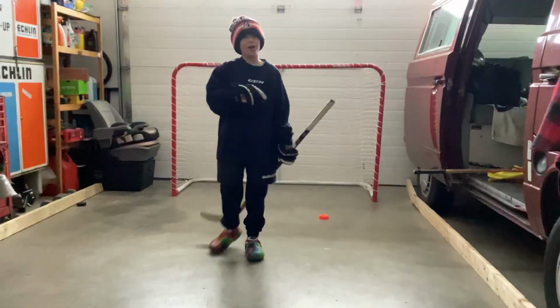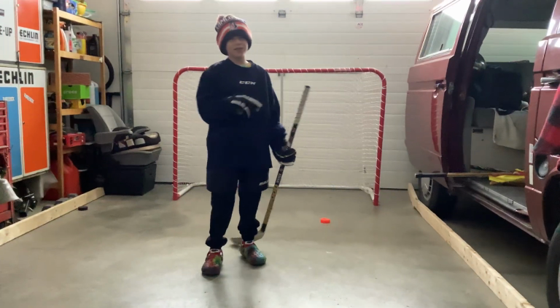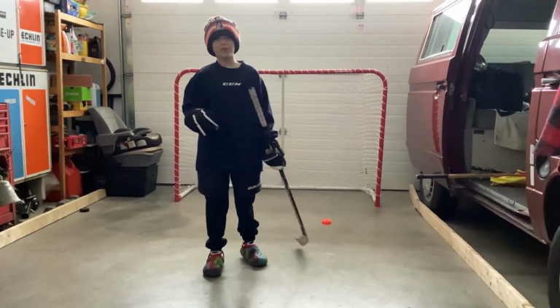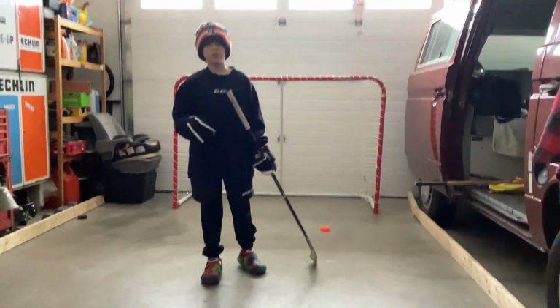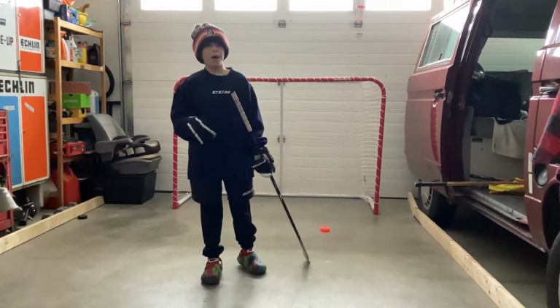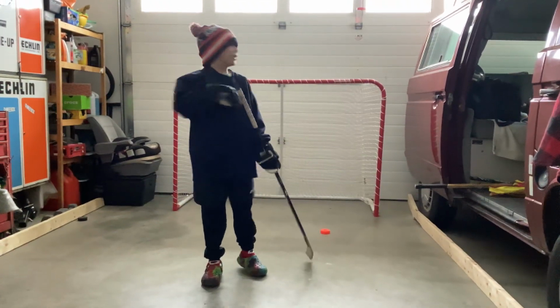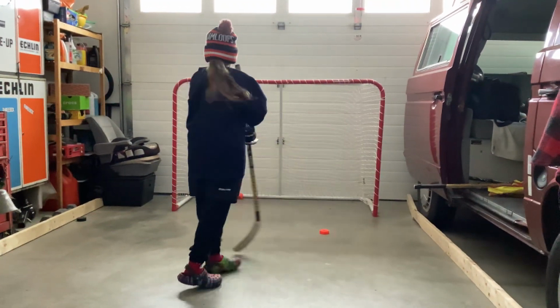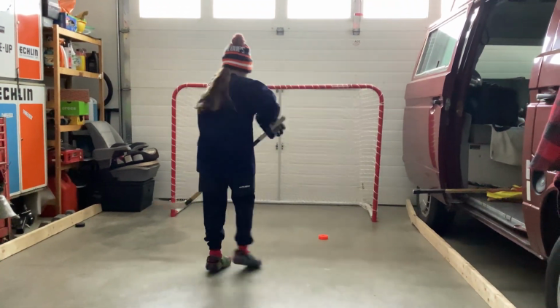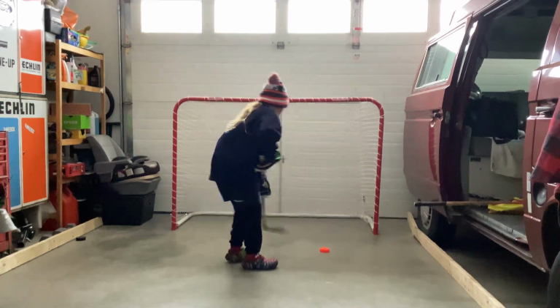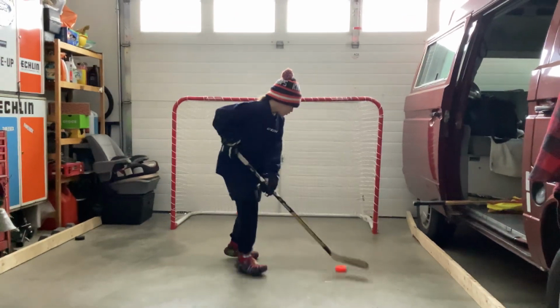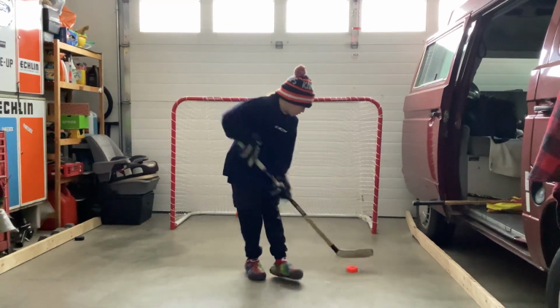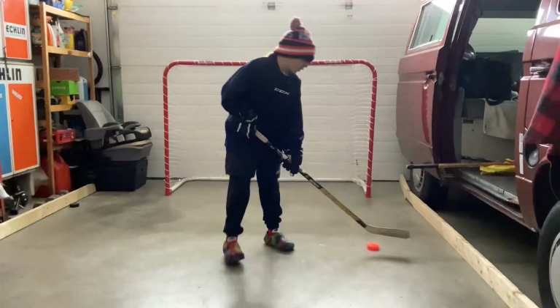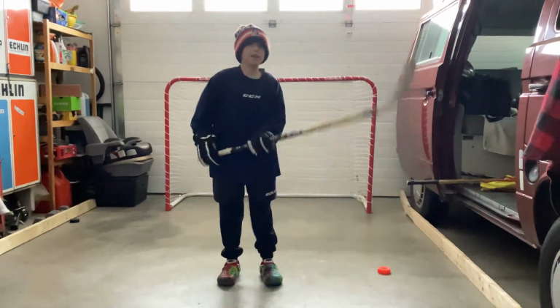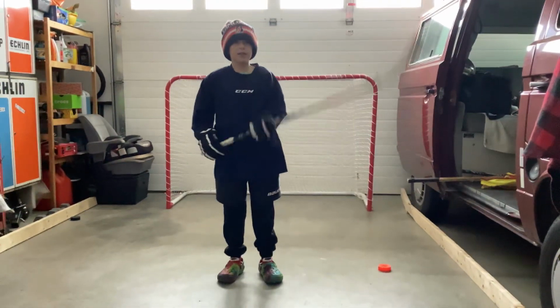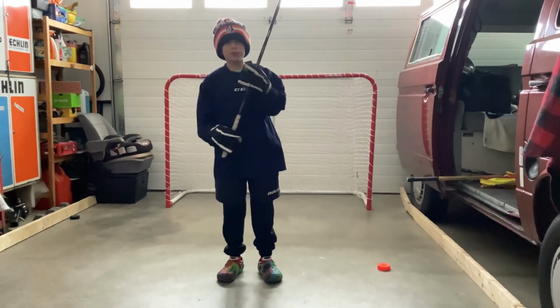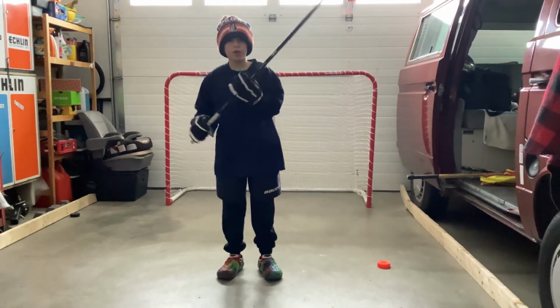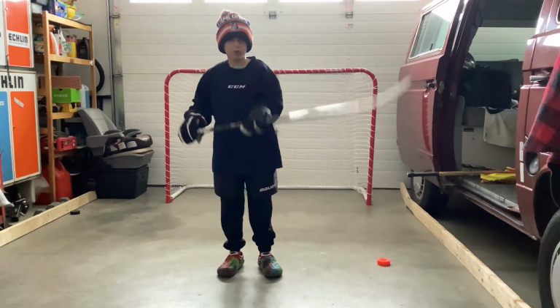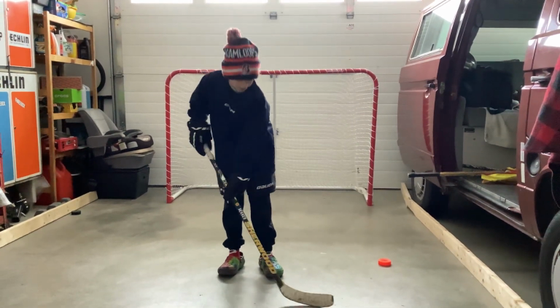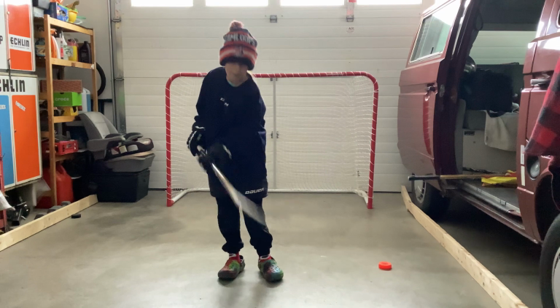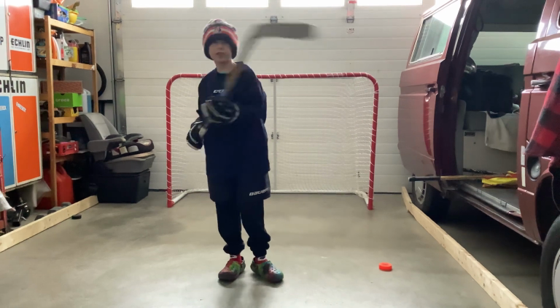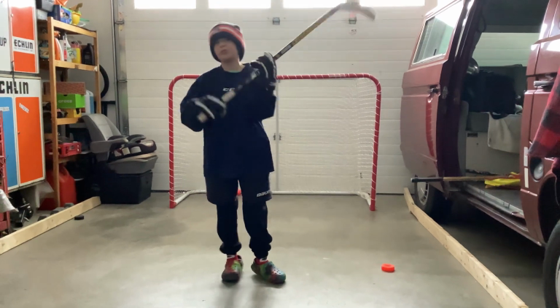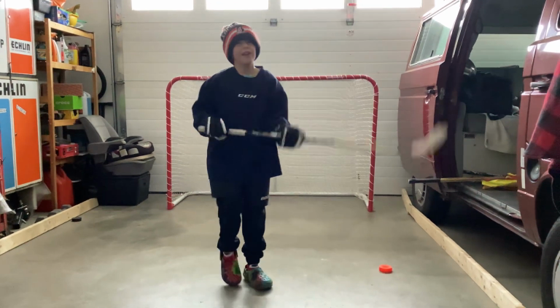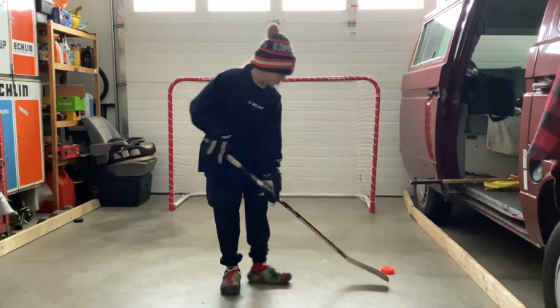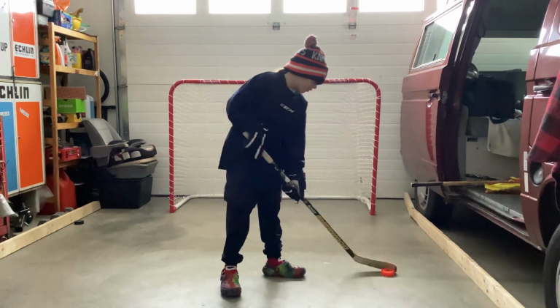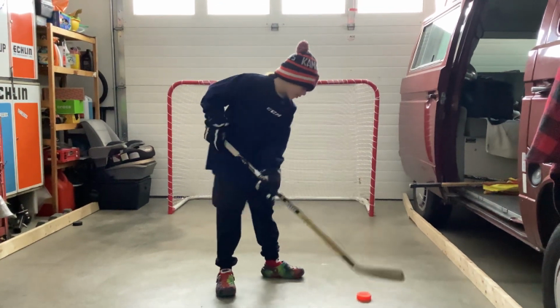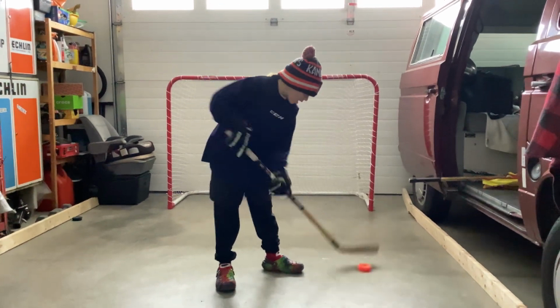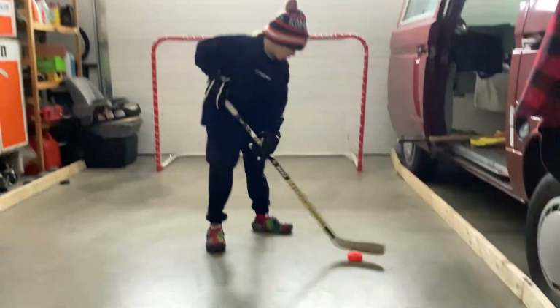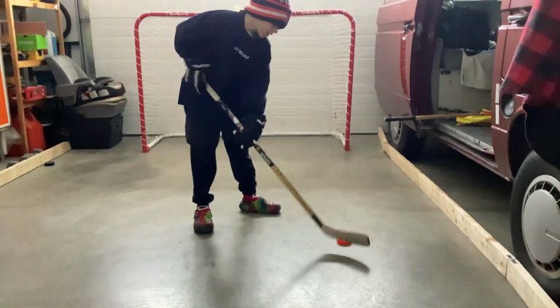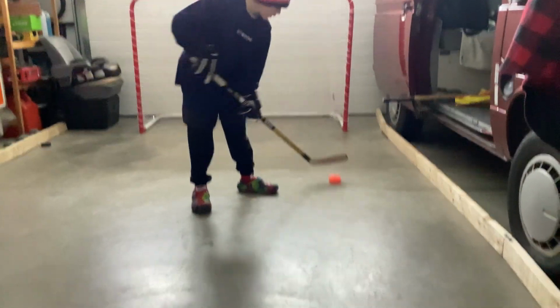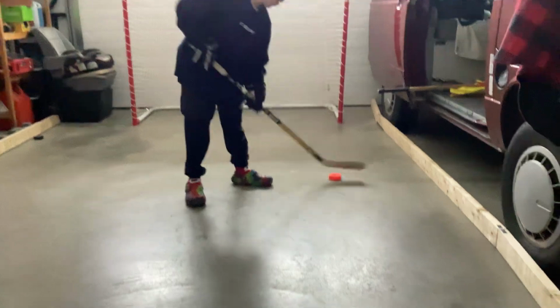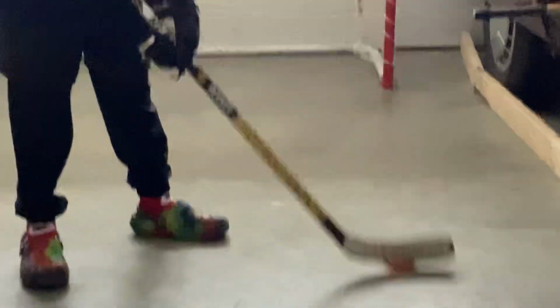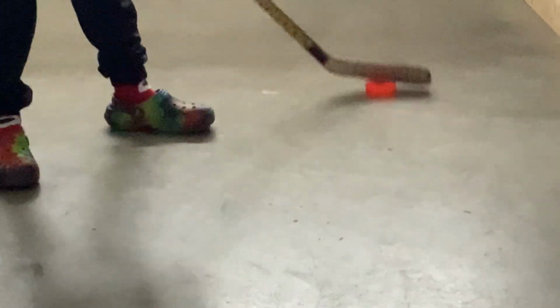Let's get right into it, we're going to do the puck right now. We're going to start with stick handling — back and forth, chops — and then we're going to do some shots, and I'm going to show you how to put it up on your stick to do a Michigan. Let's do this.